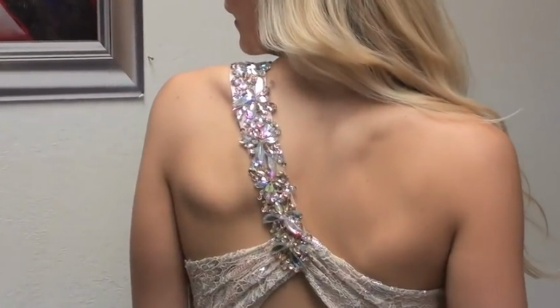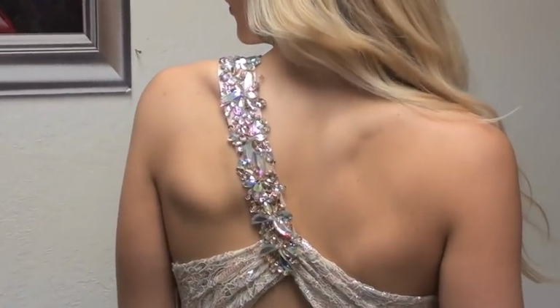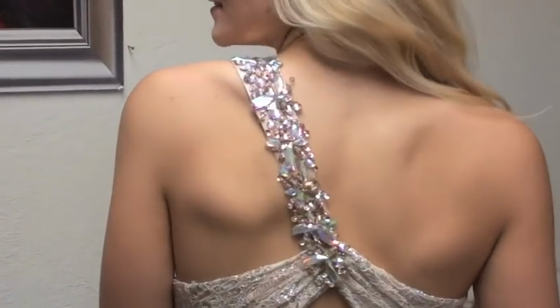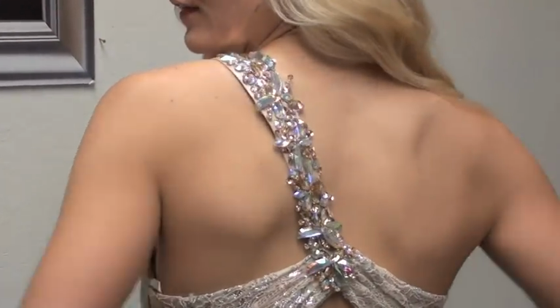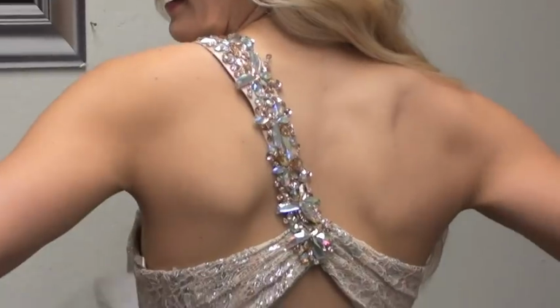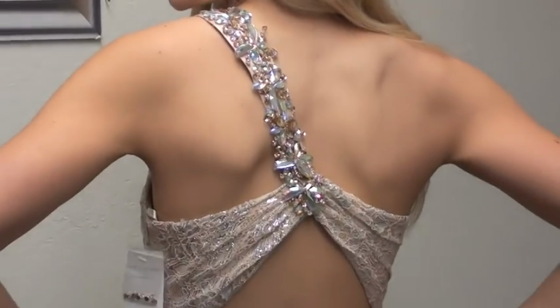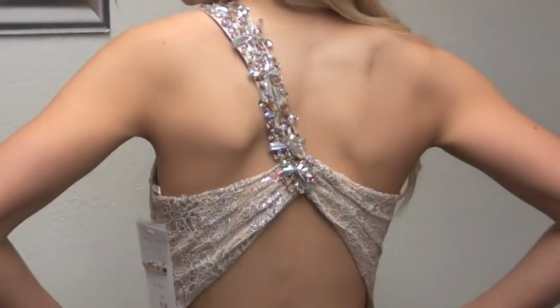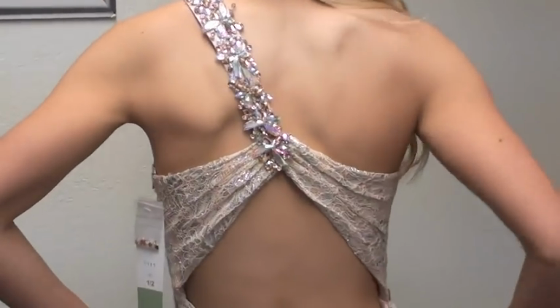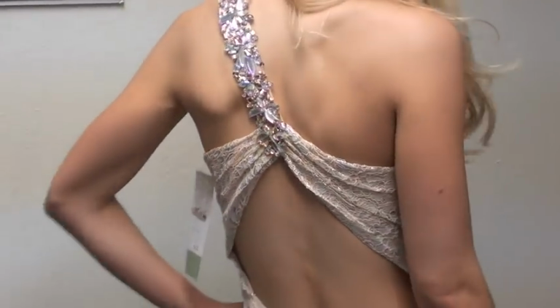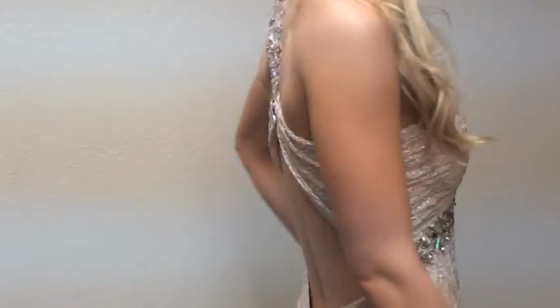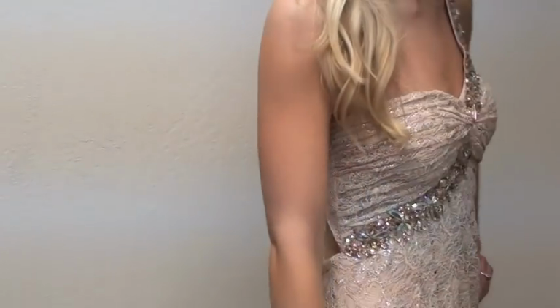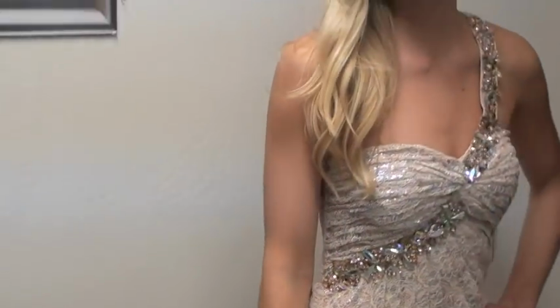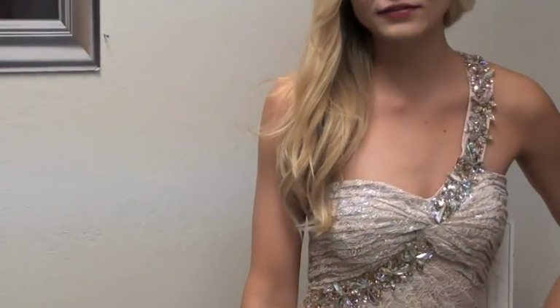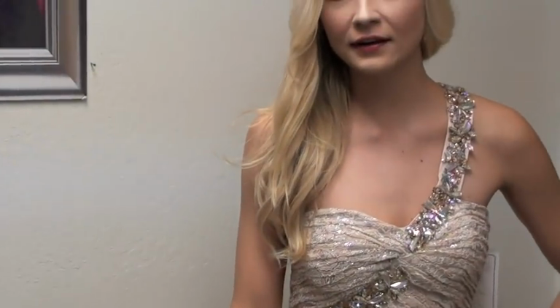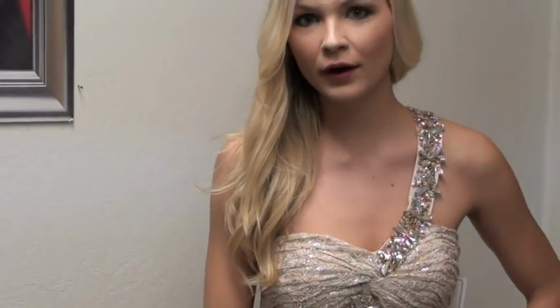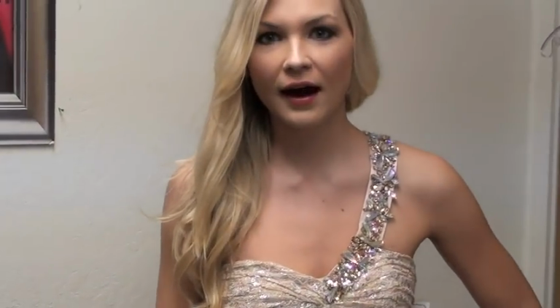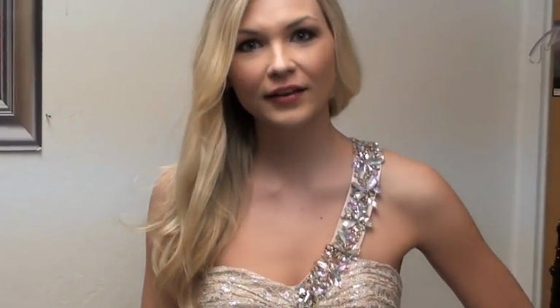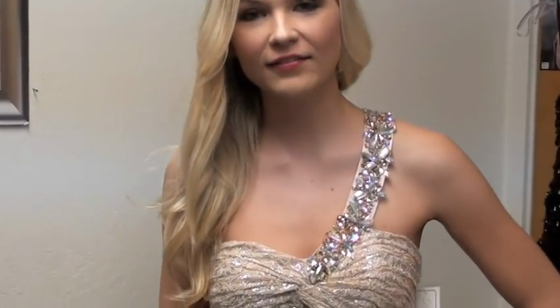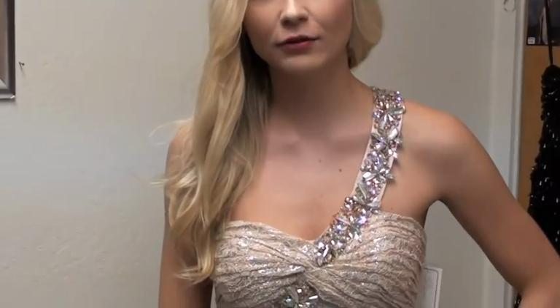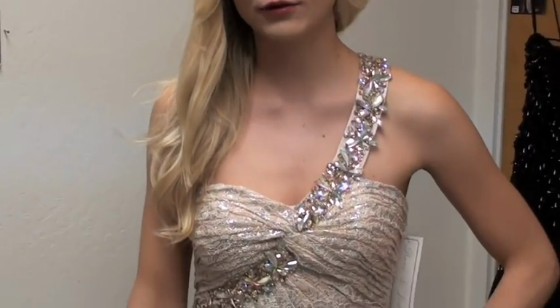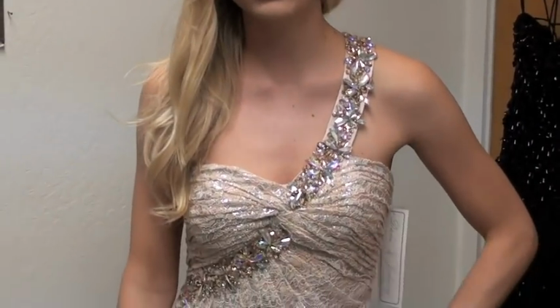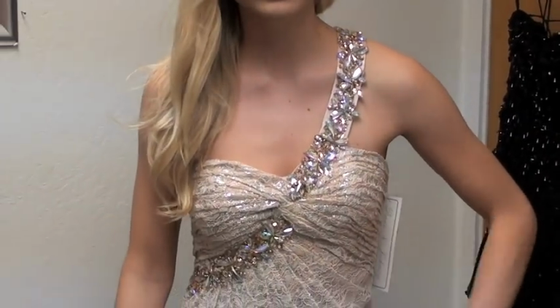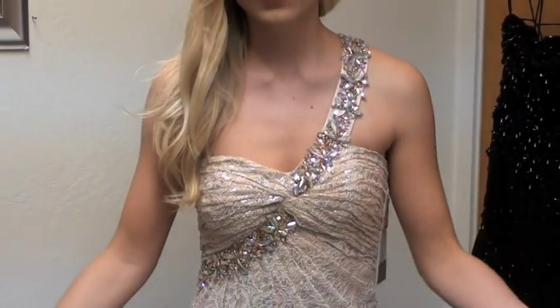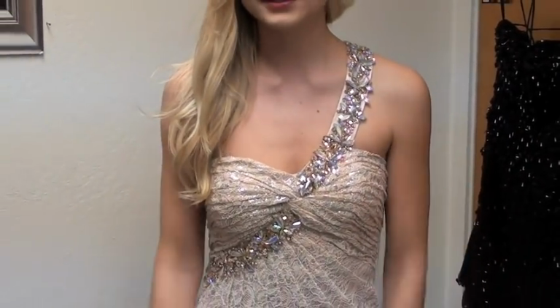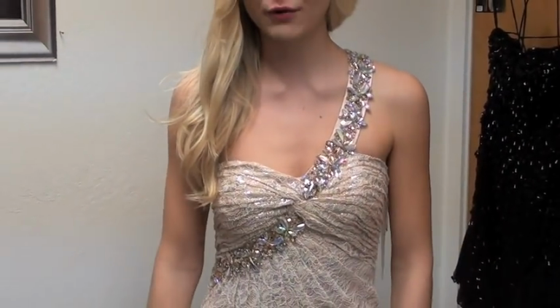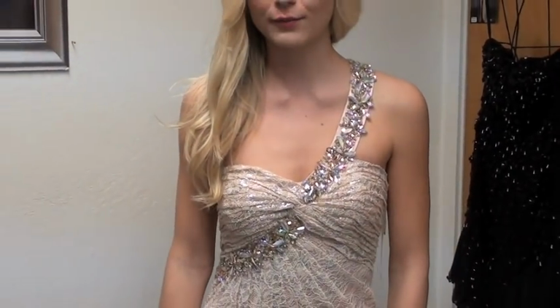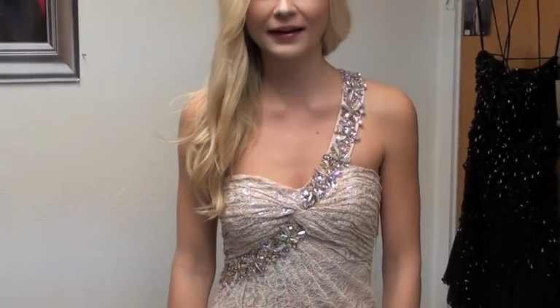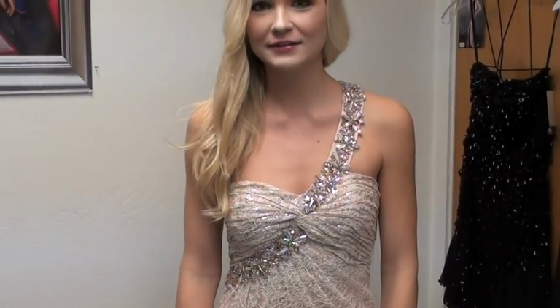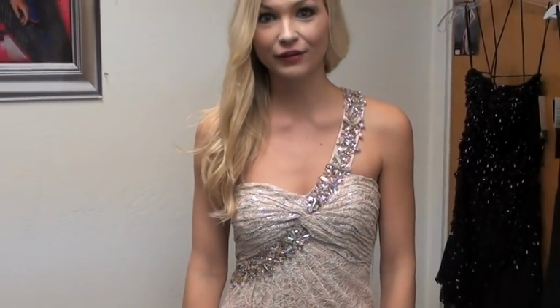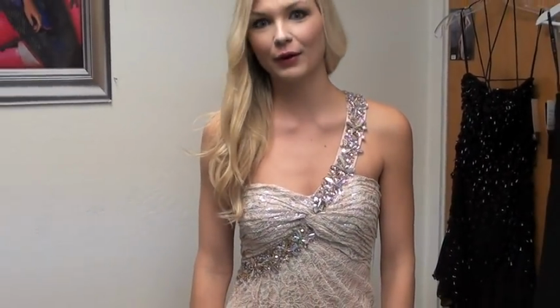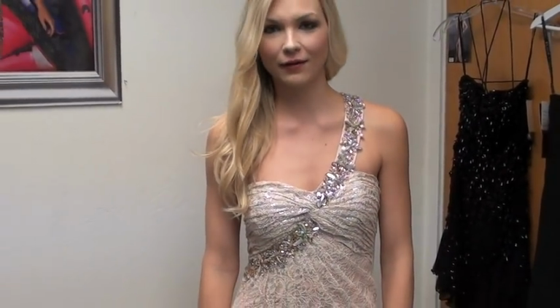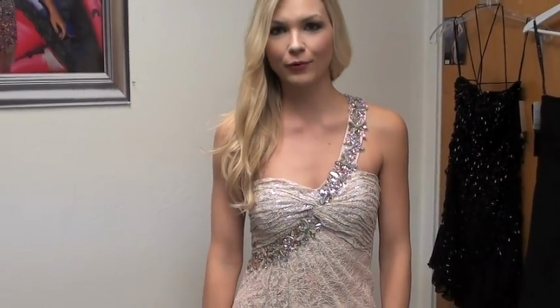And look at how different that is. You don't see those type of designs too often anymore. I really love it. It would be great if you wanted to show off your back. I would definitely wear my hair up or to the side with this one as well.